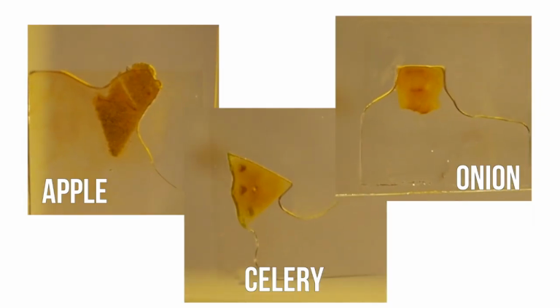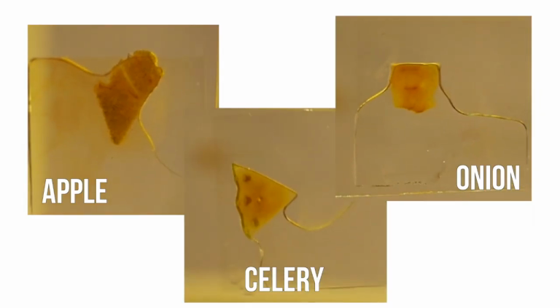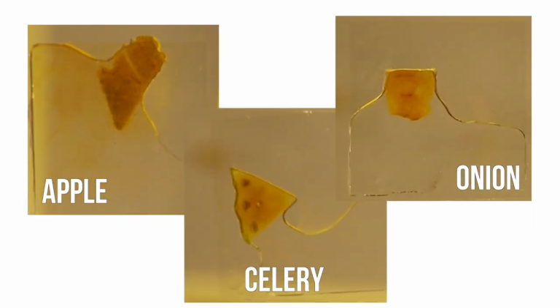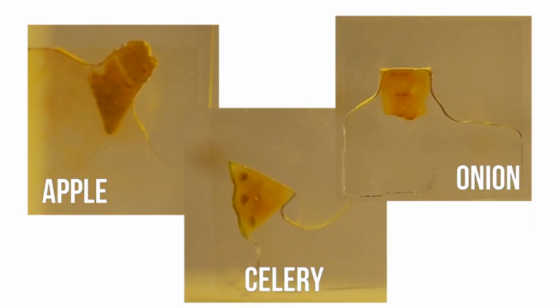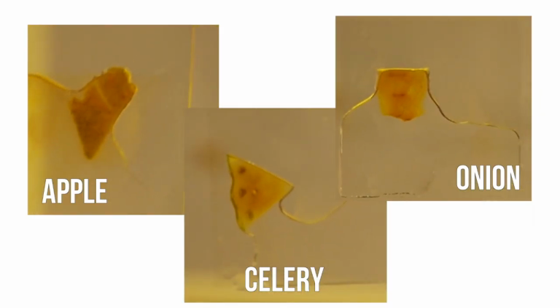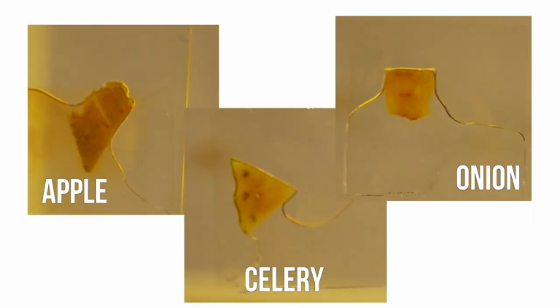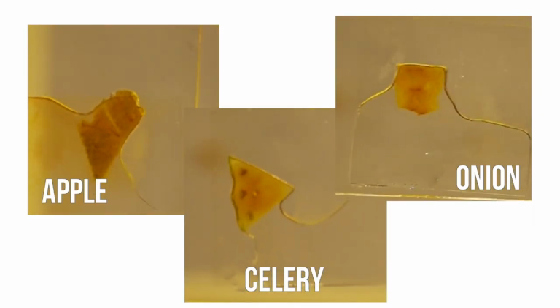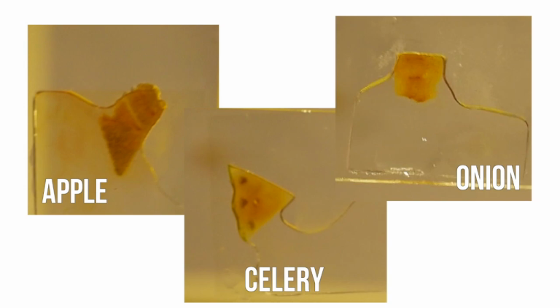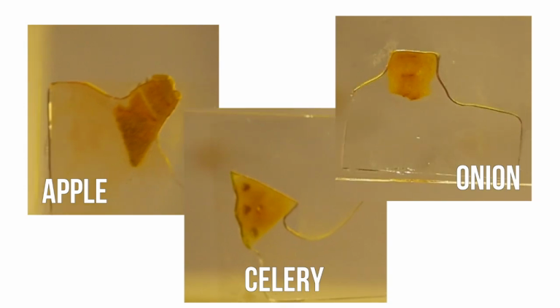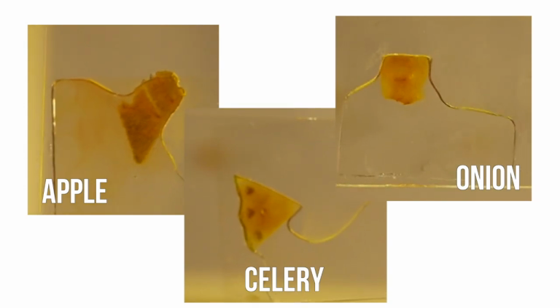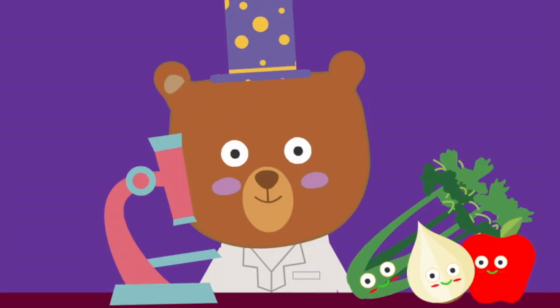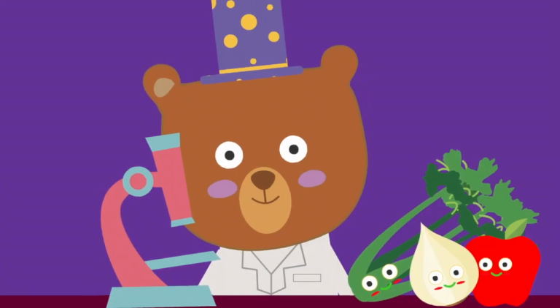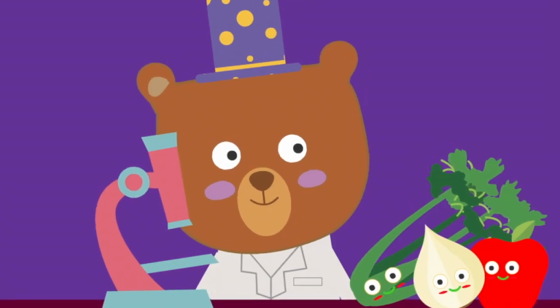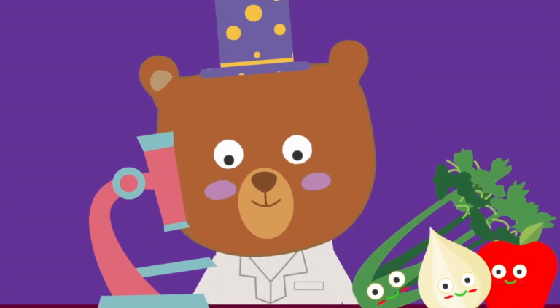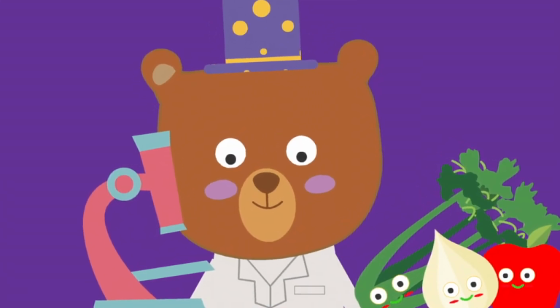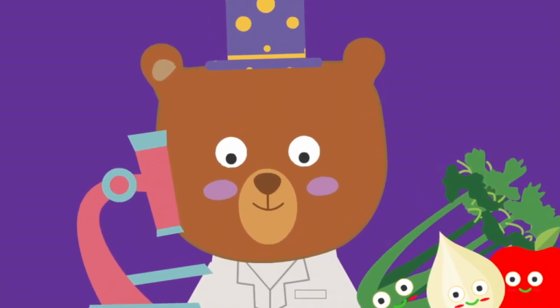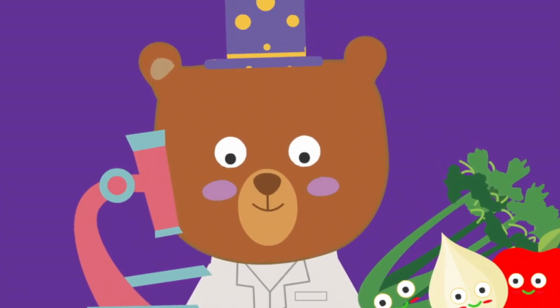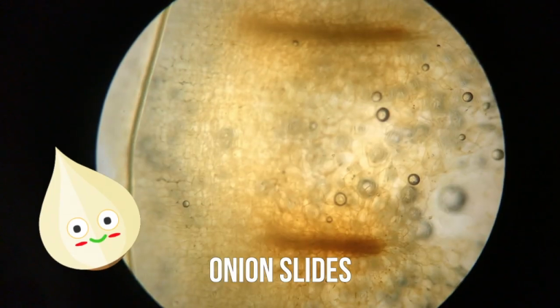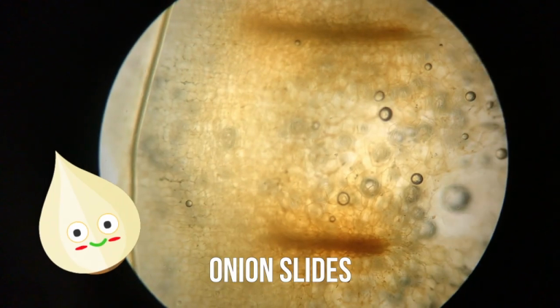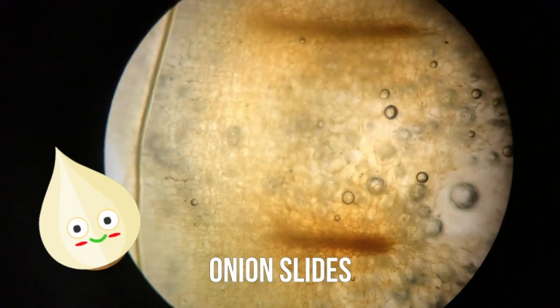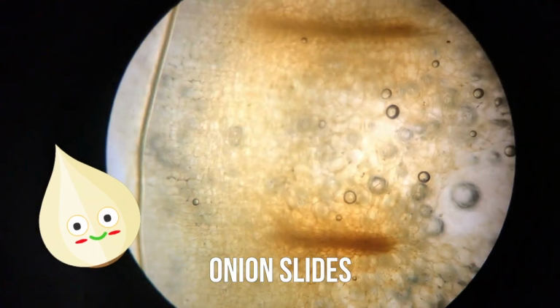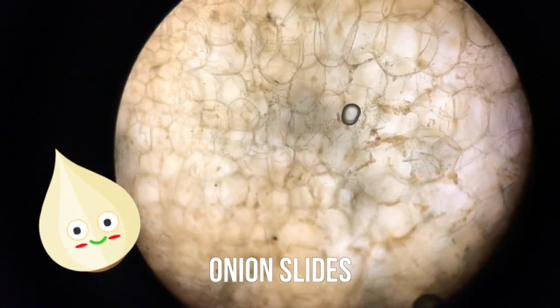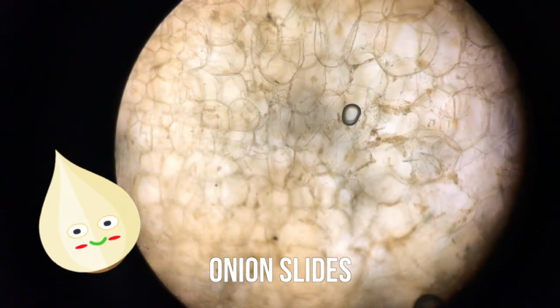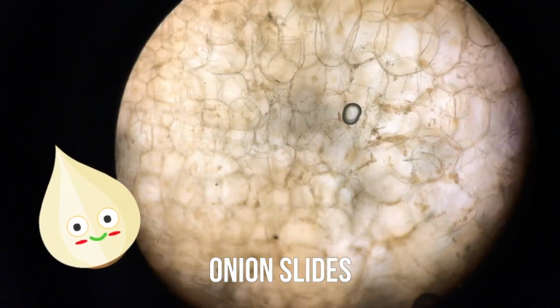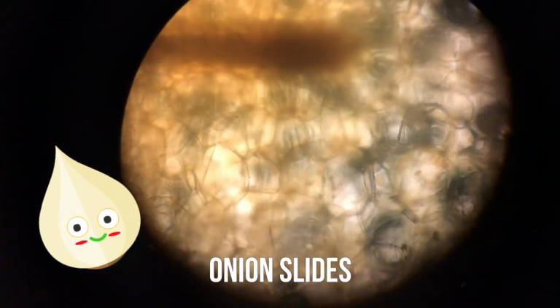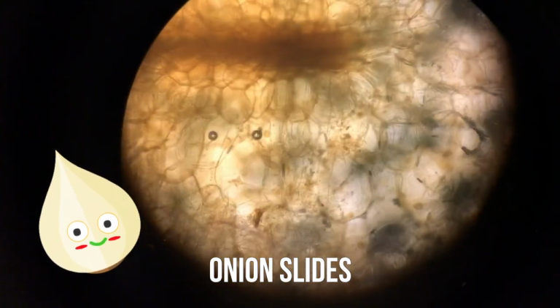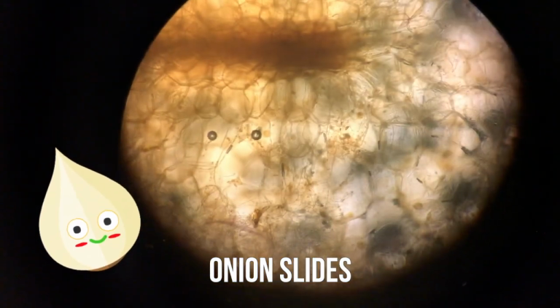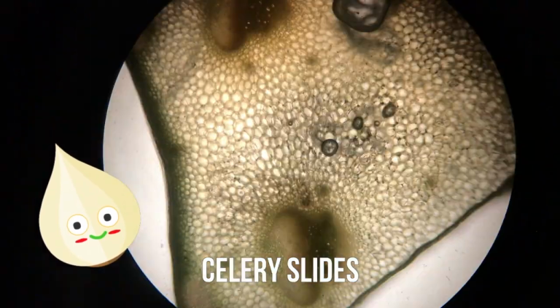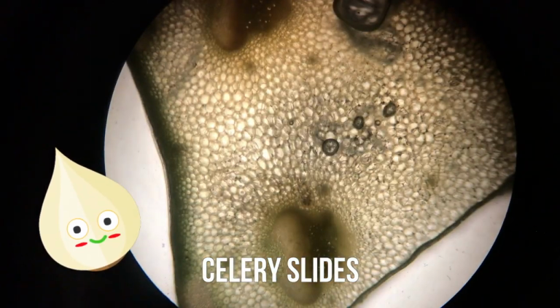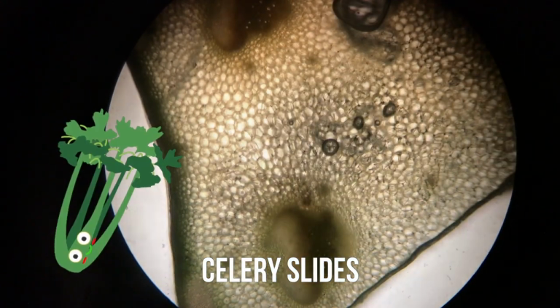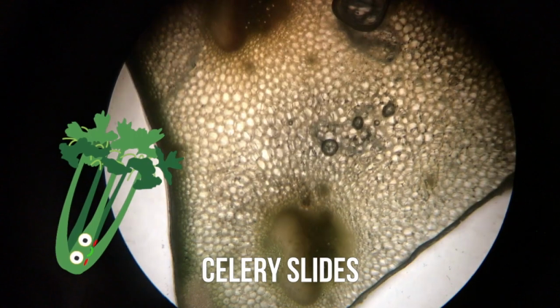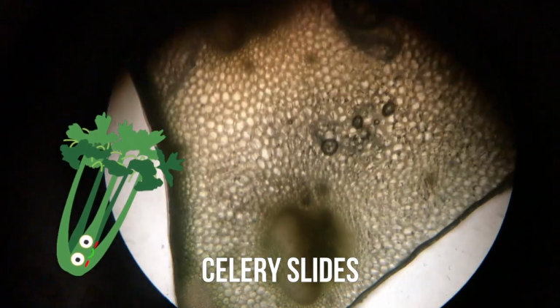Here are my finished slides. Now we have to put them under the microscope. Here are some images from my onion slides, and here are my celery slides.